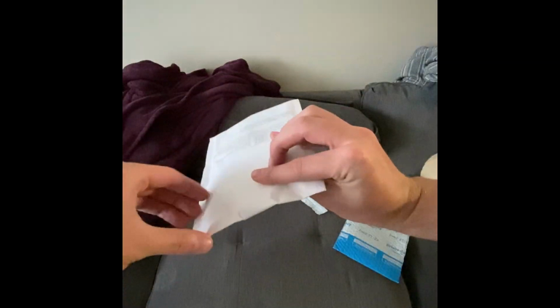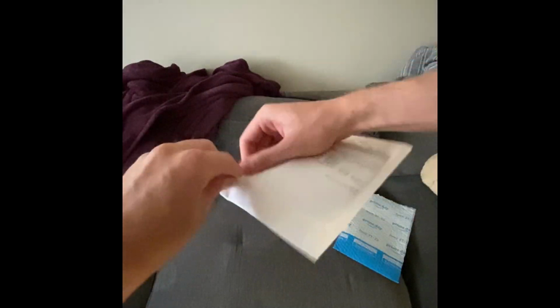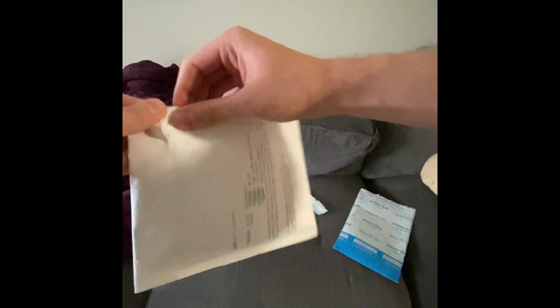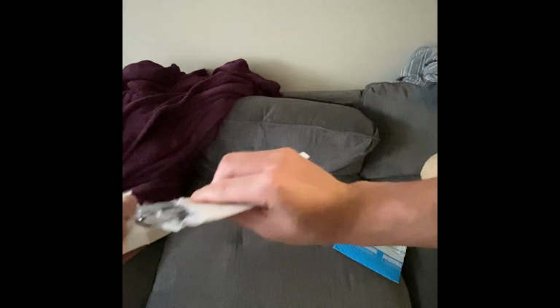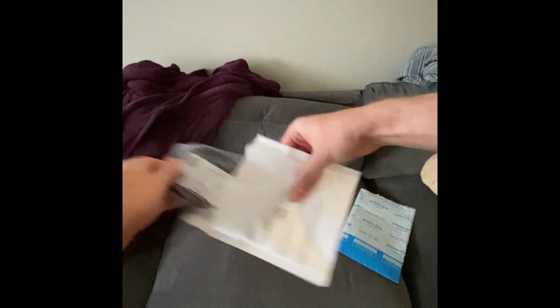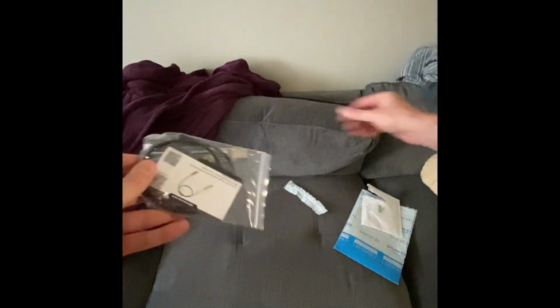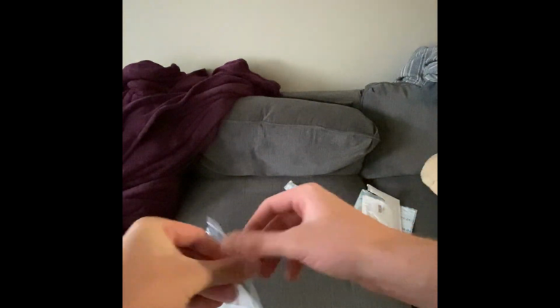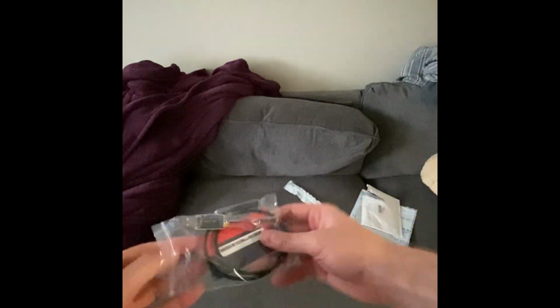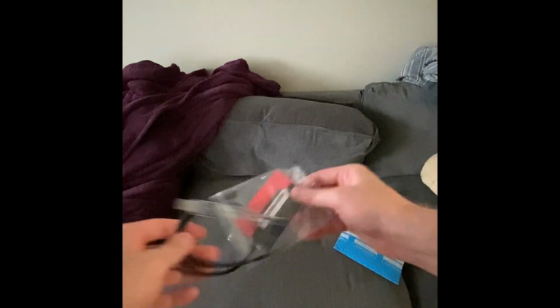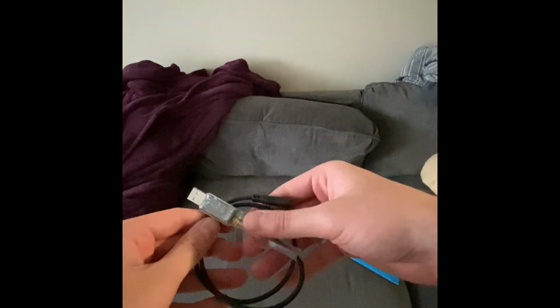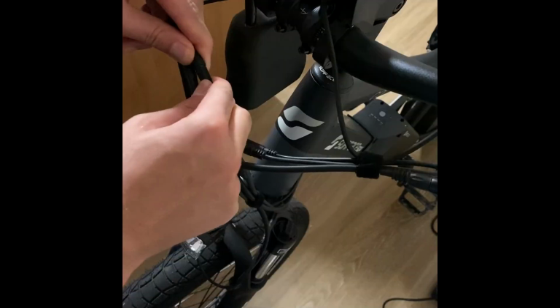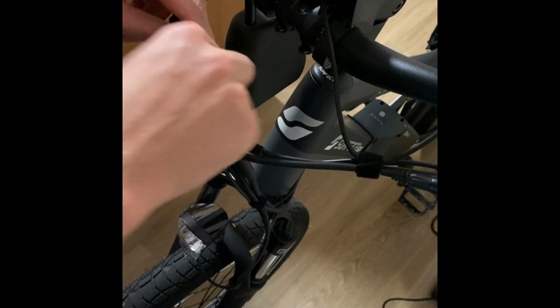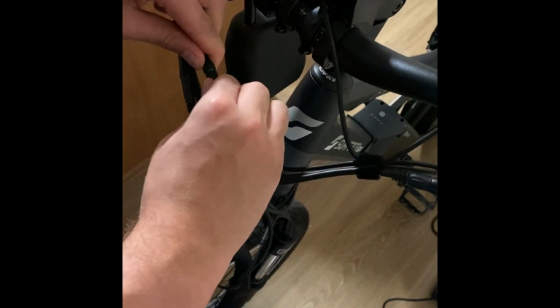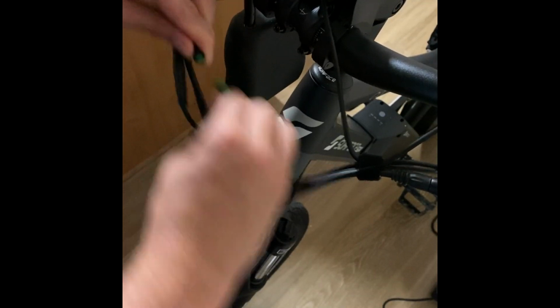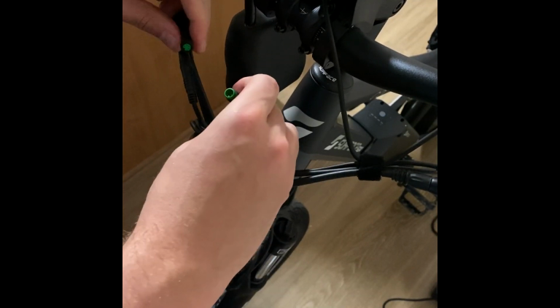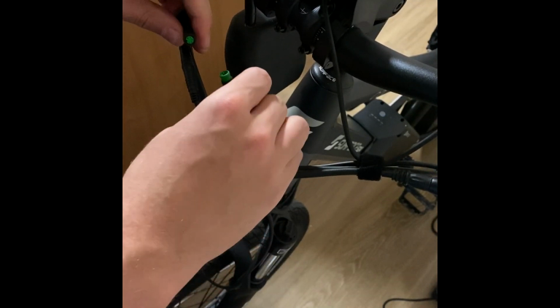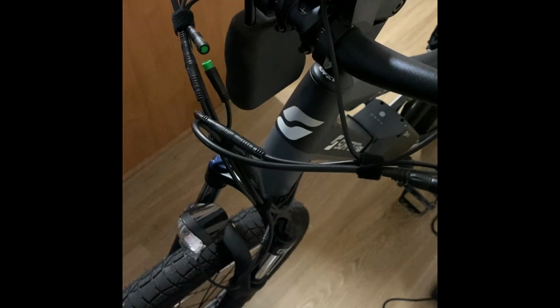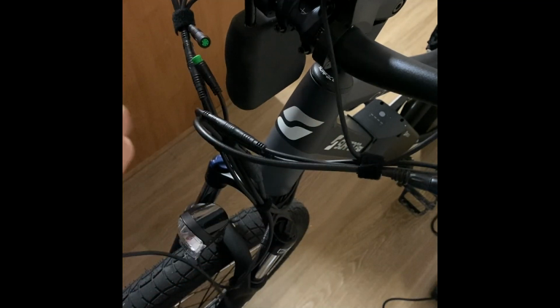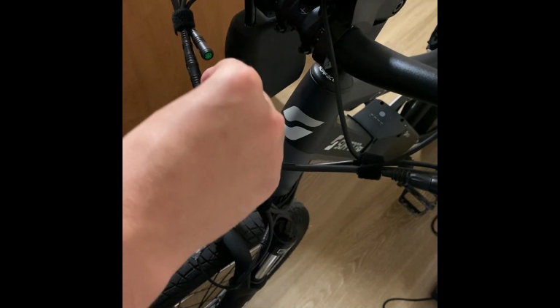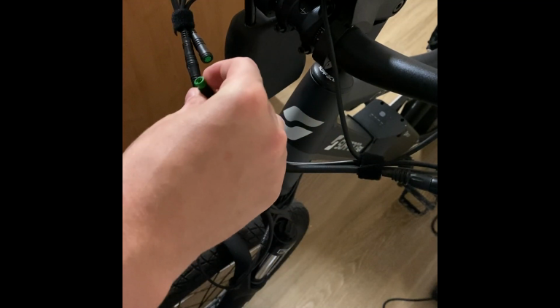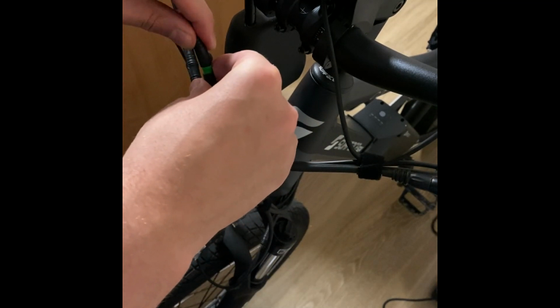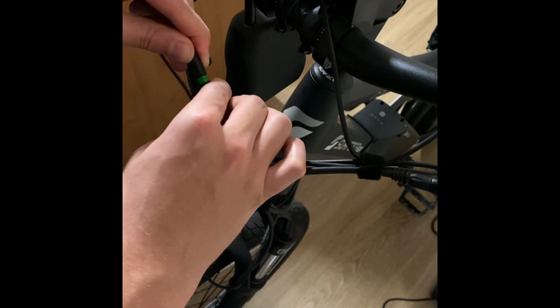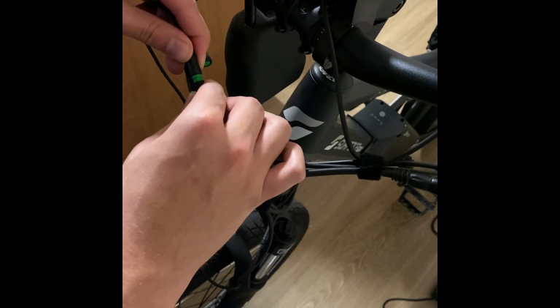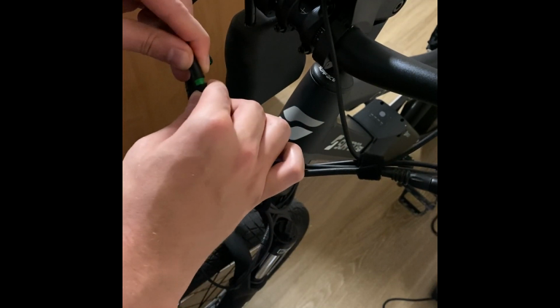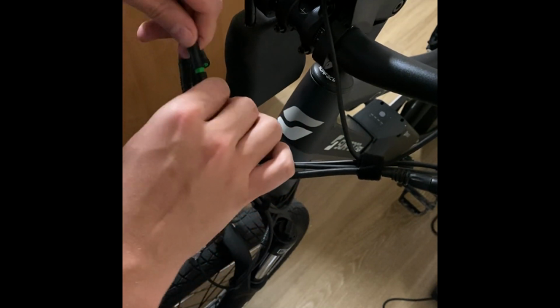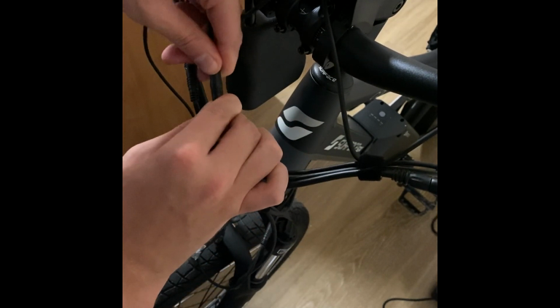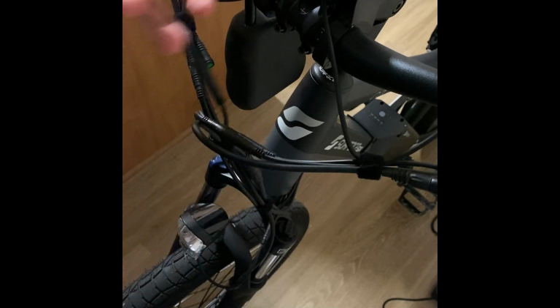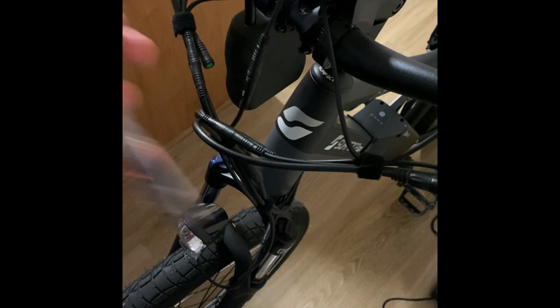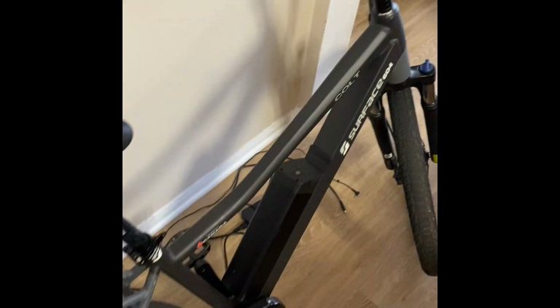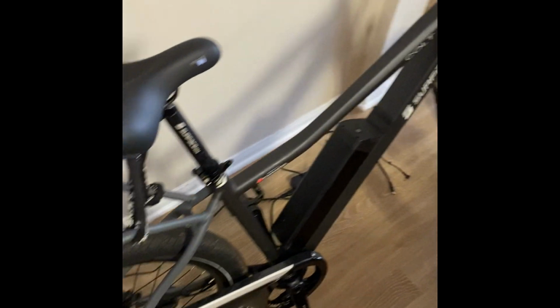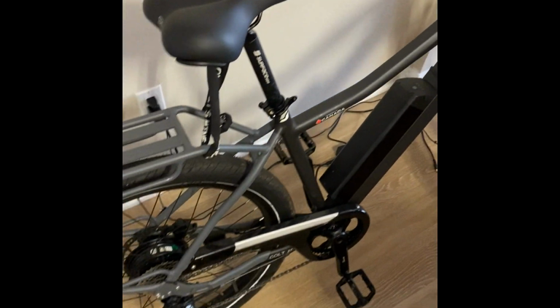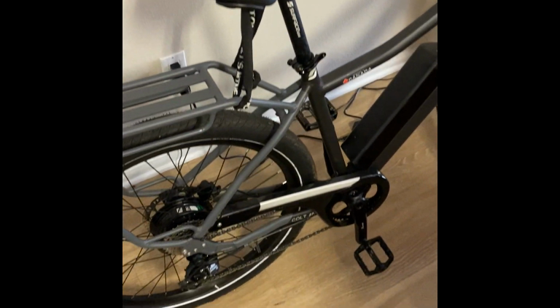I managed to find the programming cable on Amazon and decided I was going to try and reprogram the firmware of my bike. For some reason with the cable, I wasn't actually able to modify the firmware. I think that might have been because the software I was using was for a much older version, so I decided to try a less technical method.